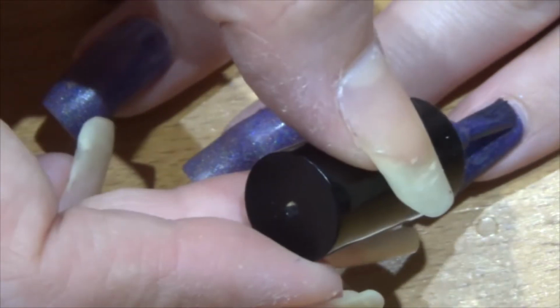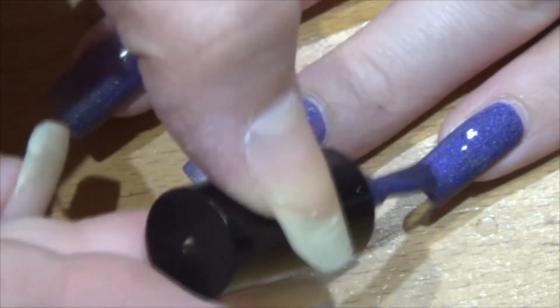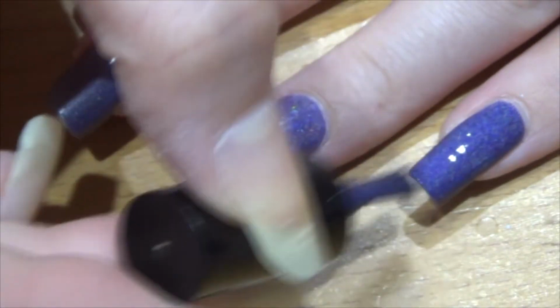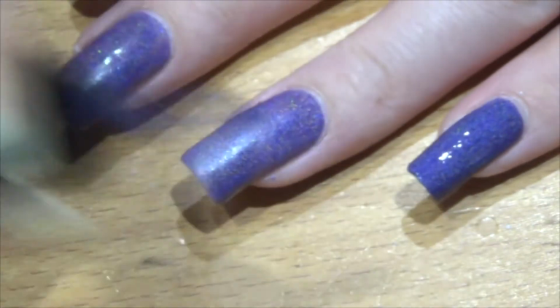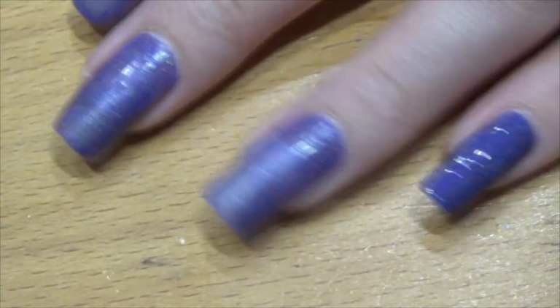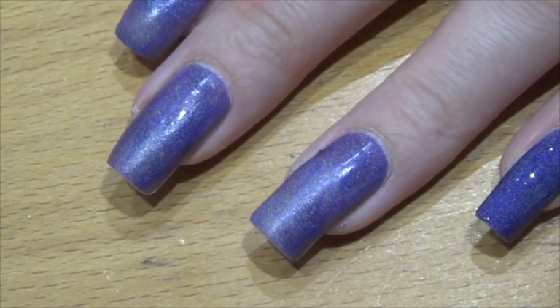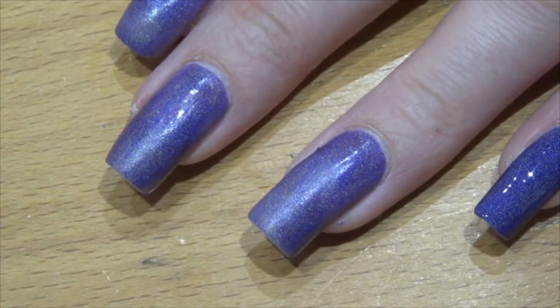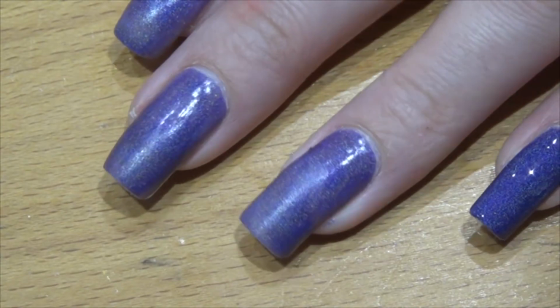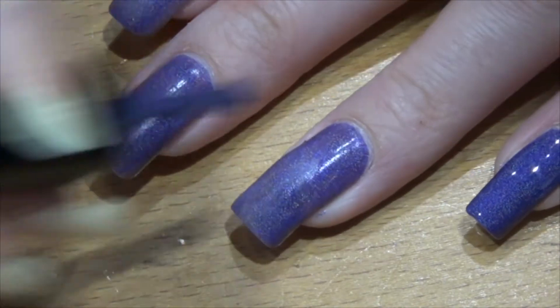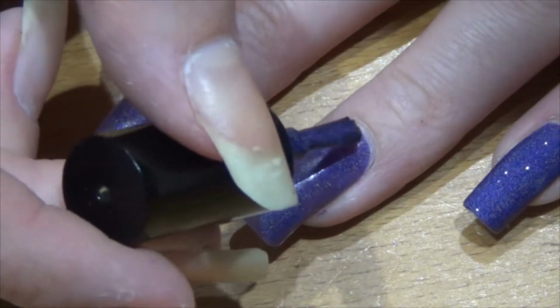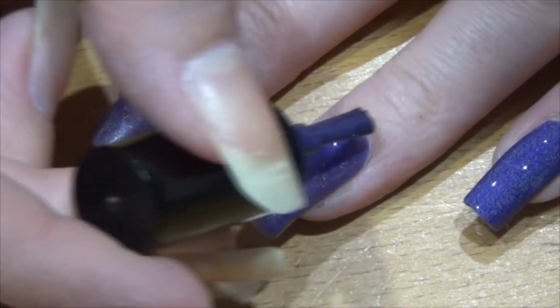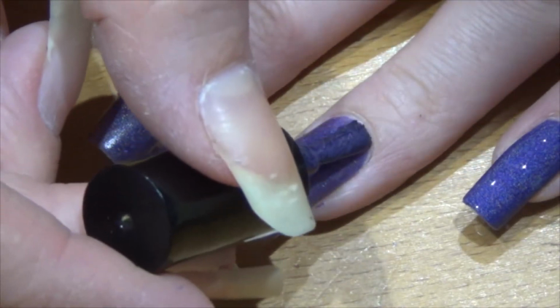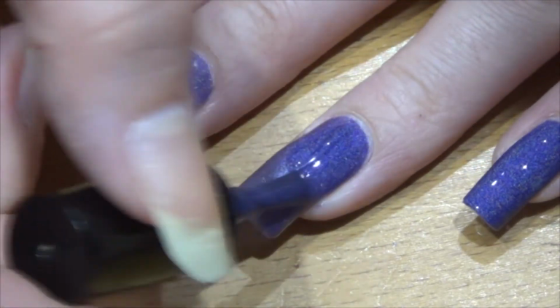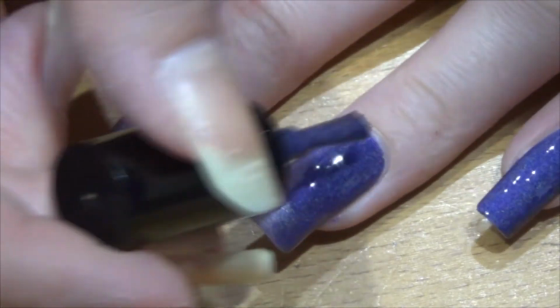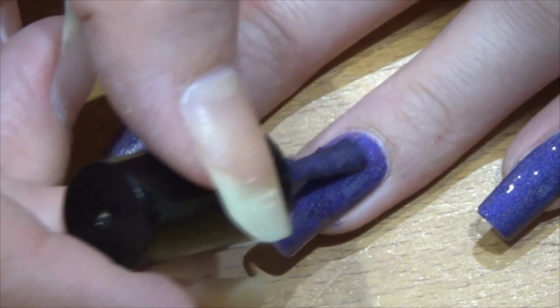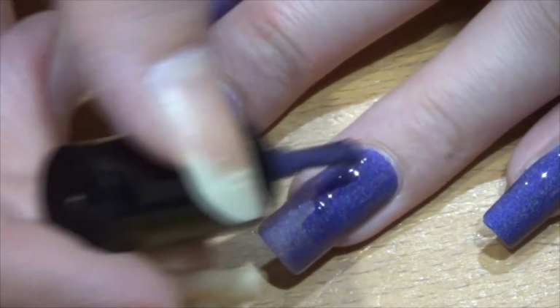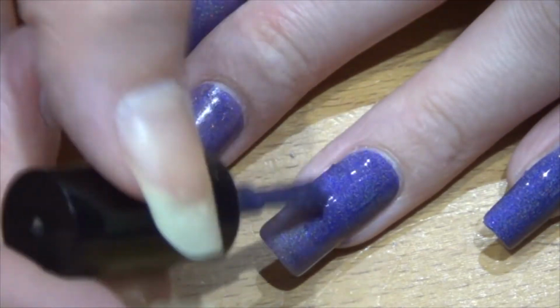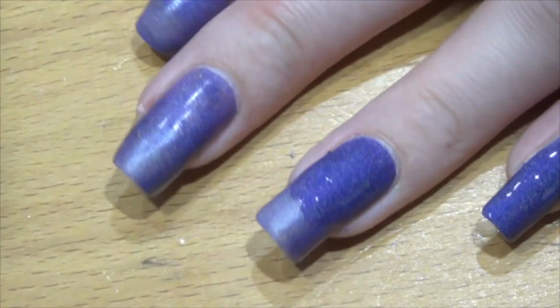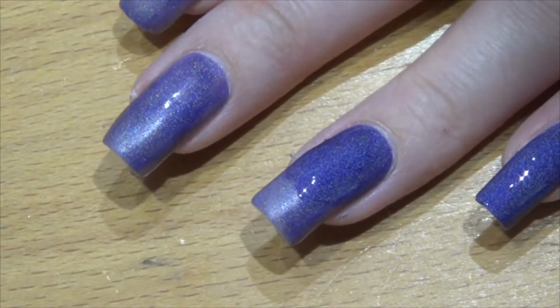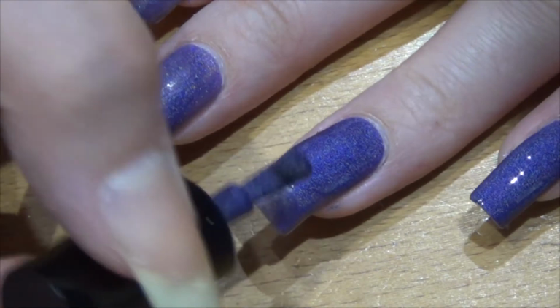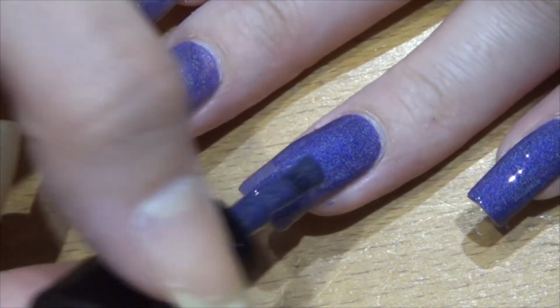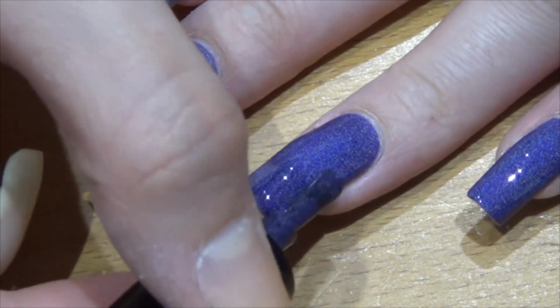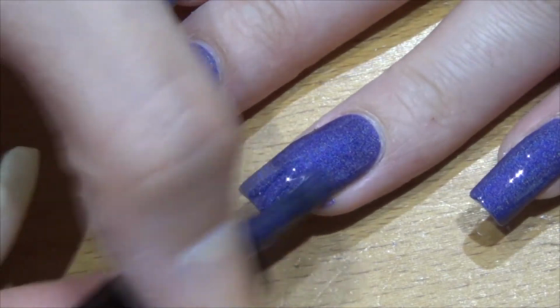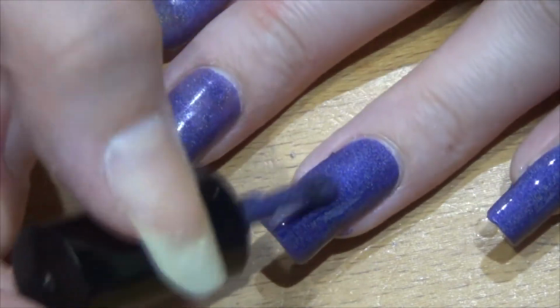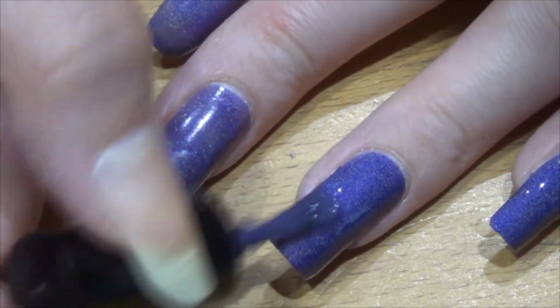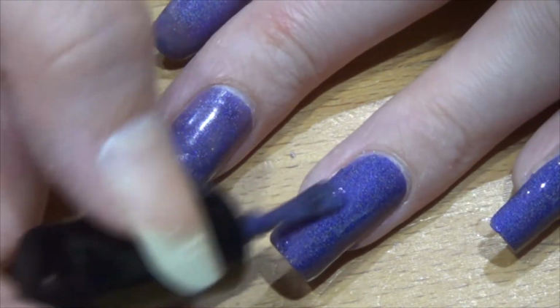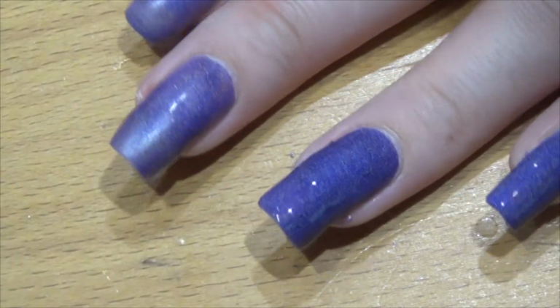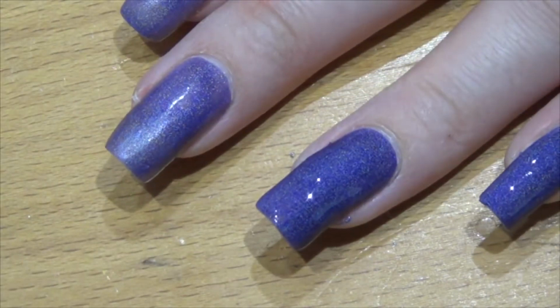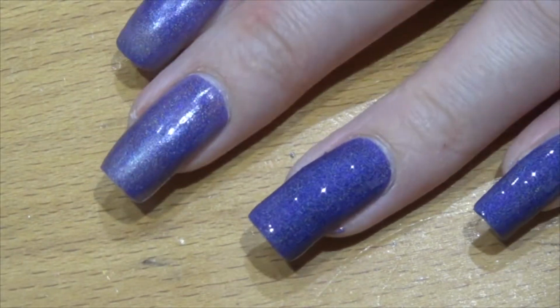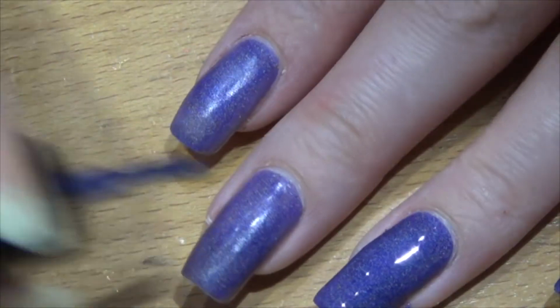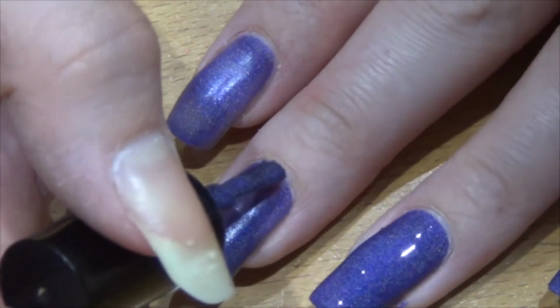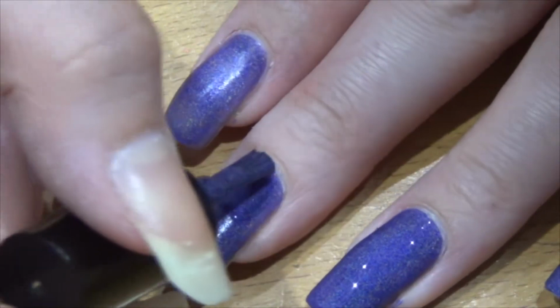This dries to a slight matte kind of effect finish due to it having all the holographic powder in it. Once you apply the top coat though, that just shines everything back up again. So thank you for watching and I'll see you in my next video.